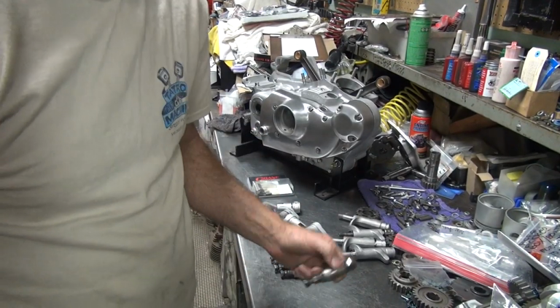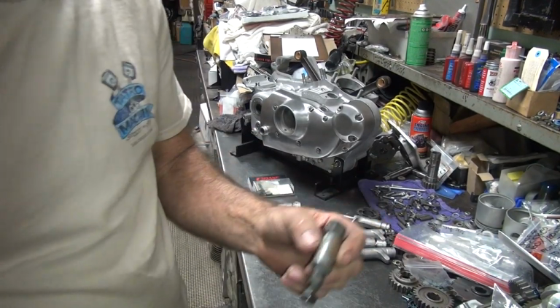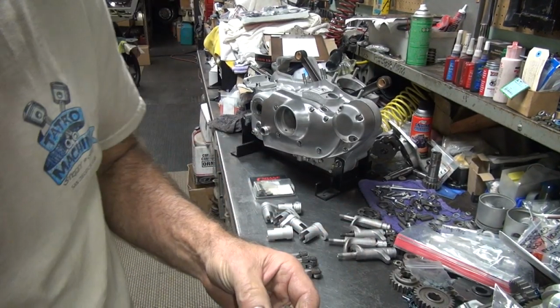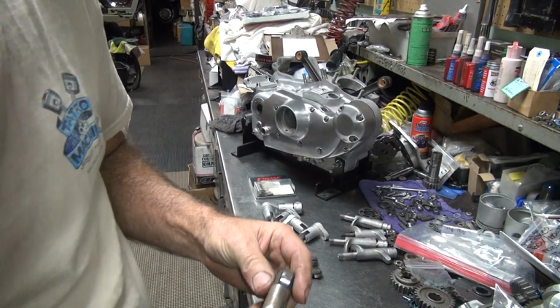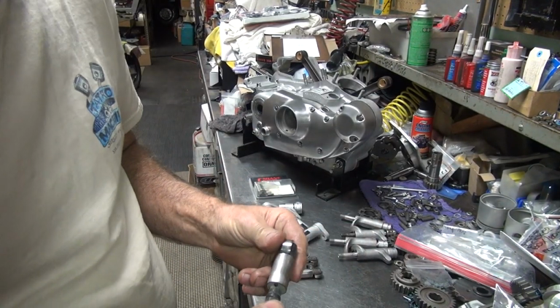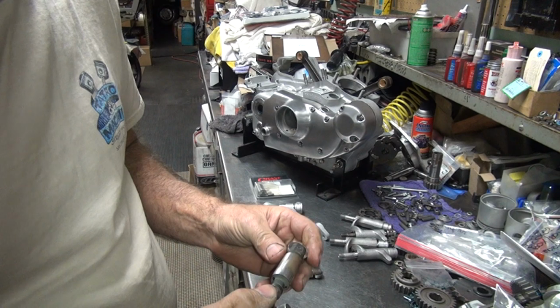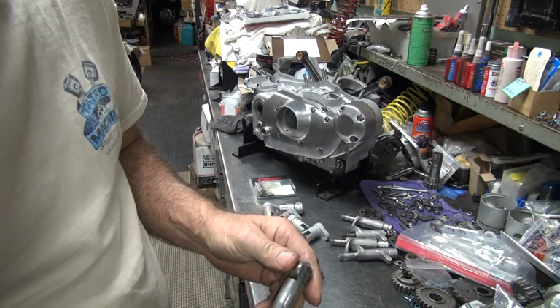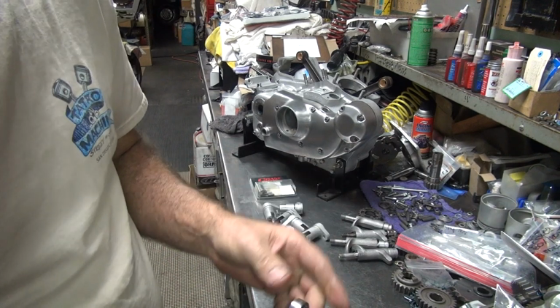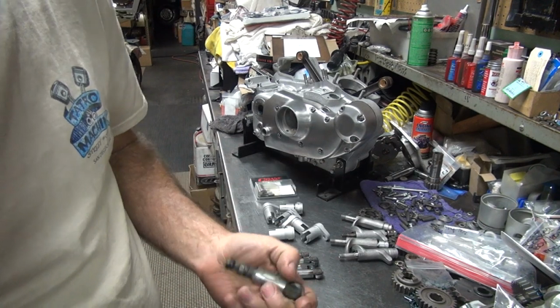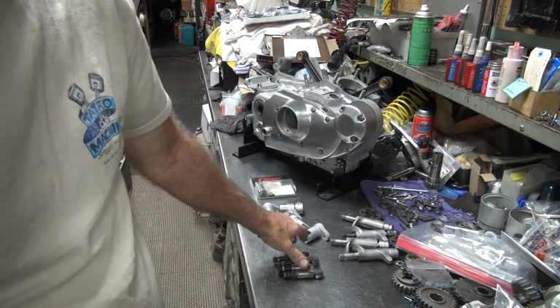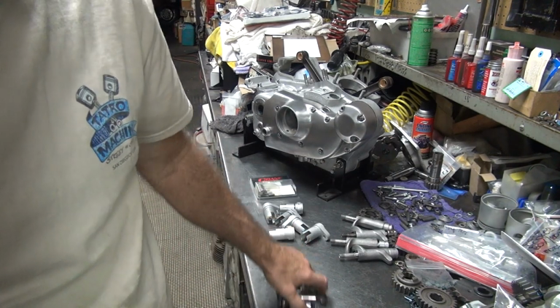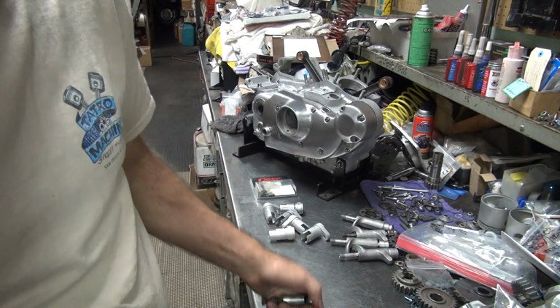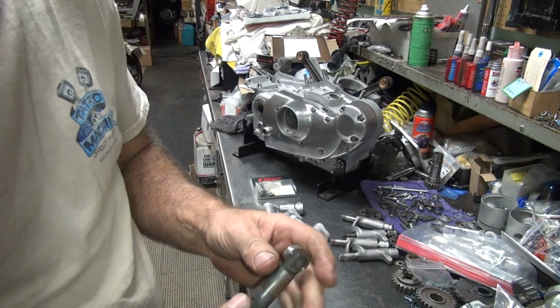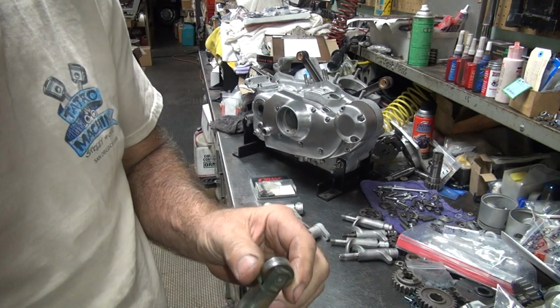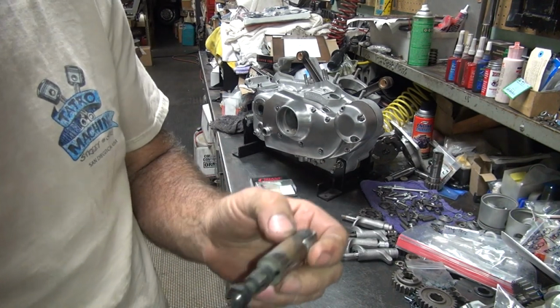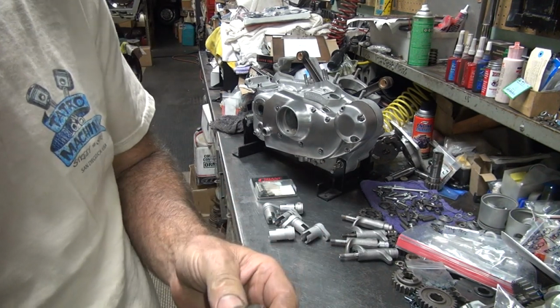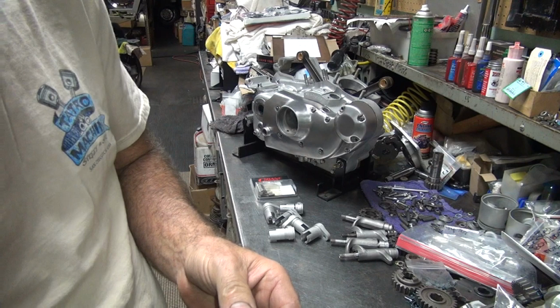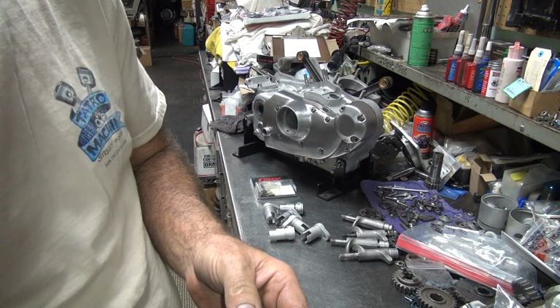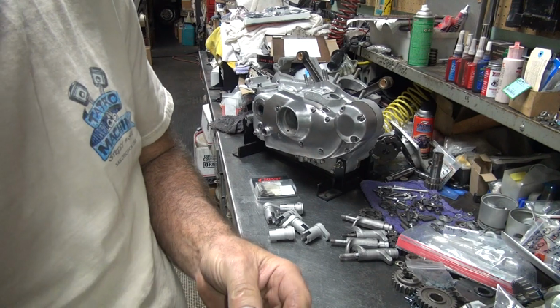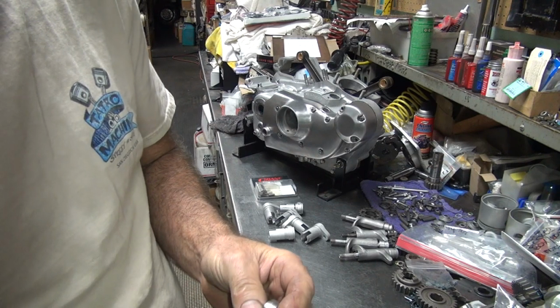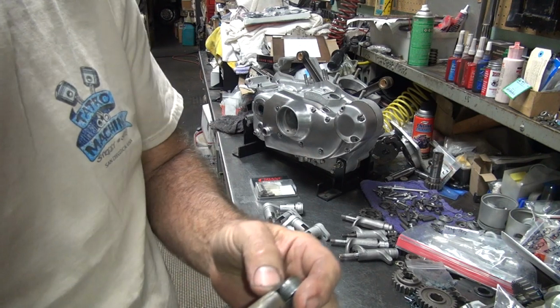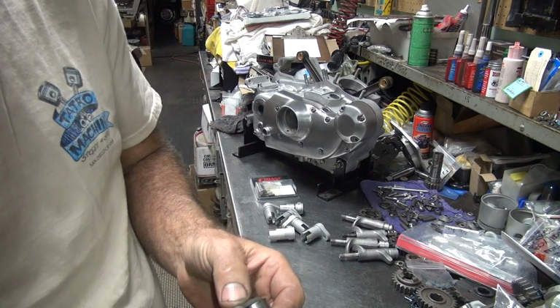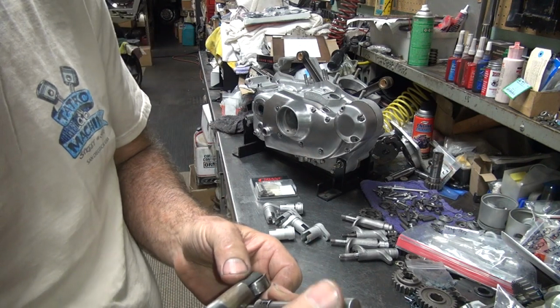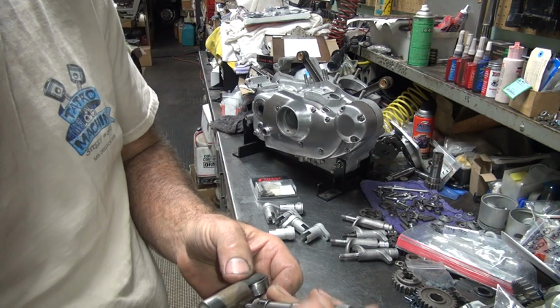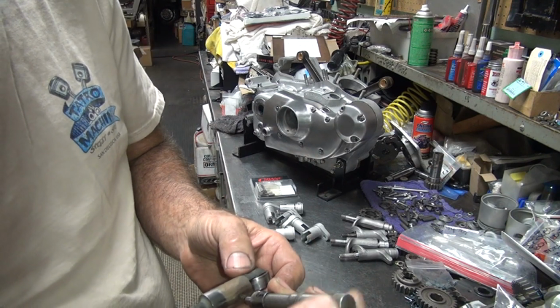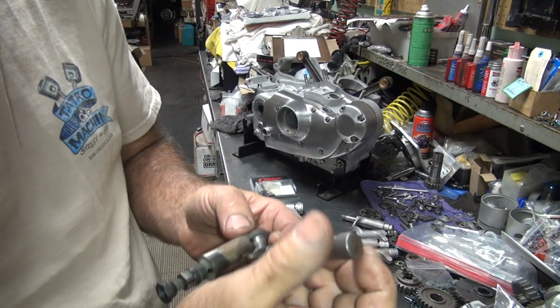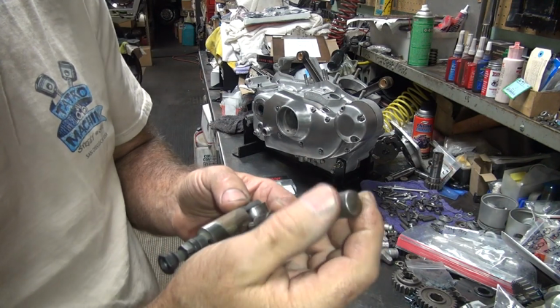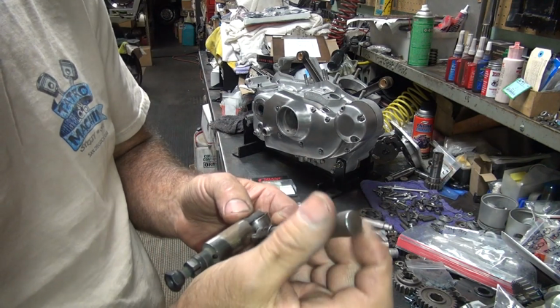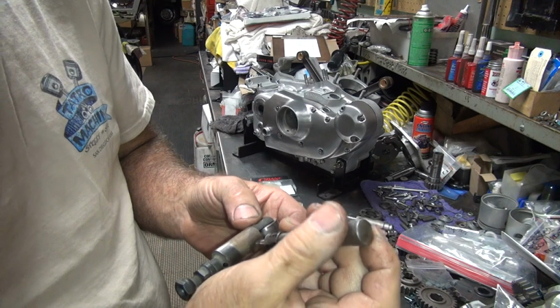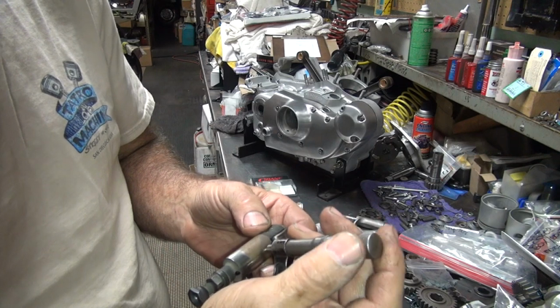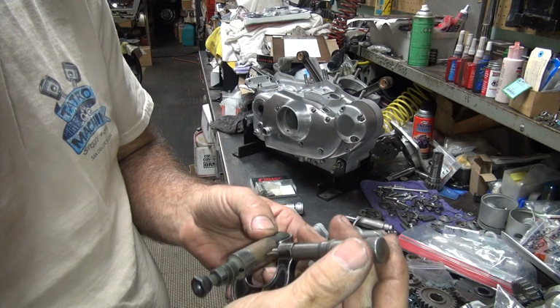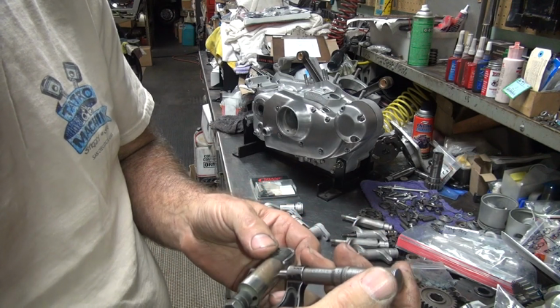Work on these lifters. So we got five to two from here. We've got to come up with four that we're going to use. So let's go measure these and see which ones look the best. Whichever measures the best is the one we're going to use.